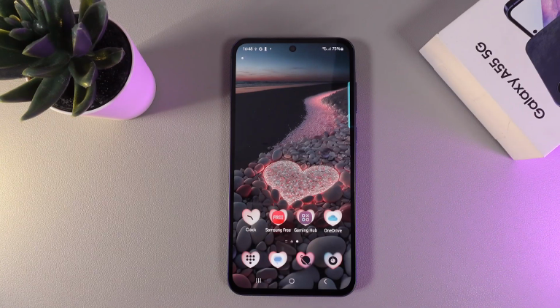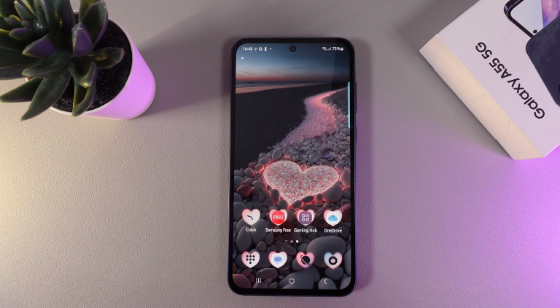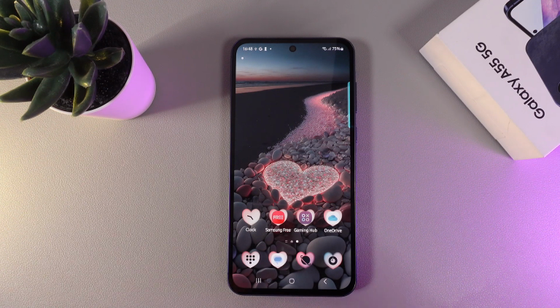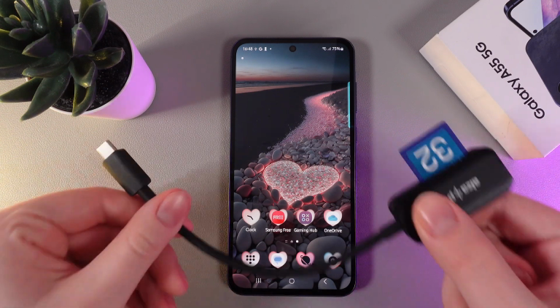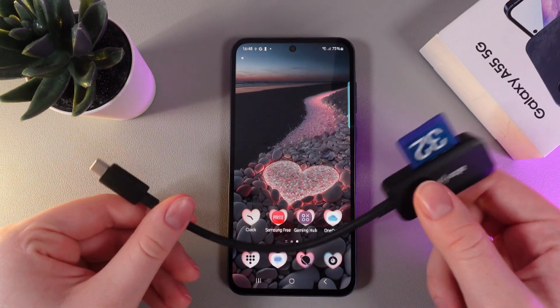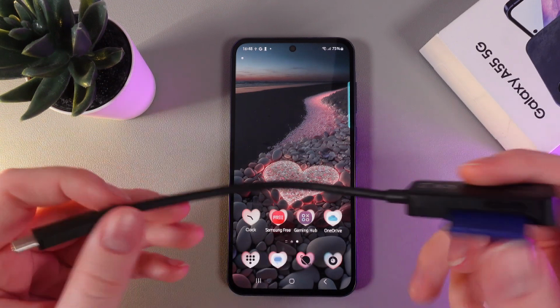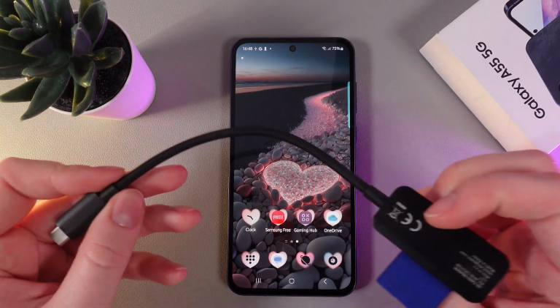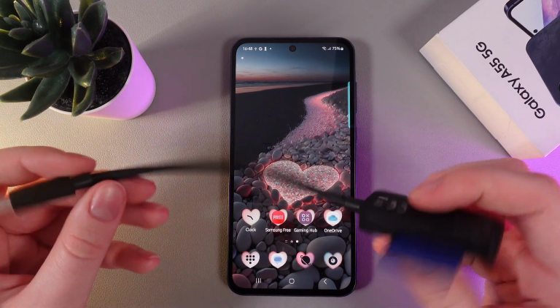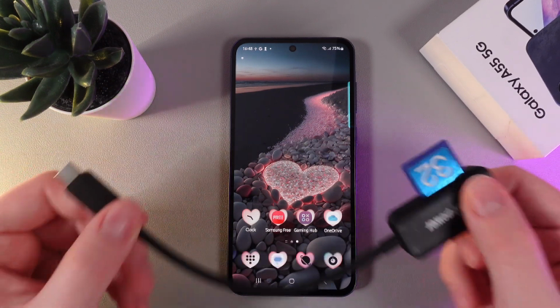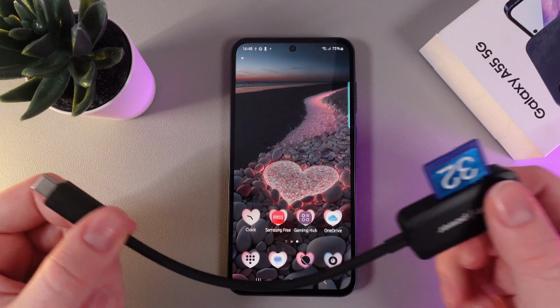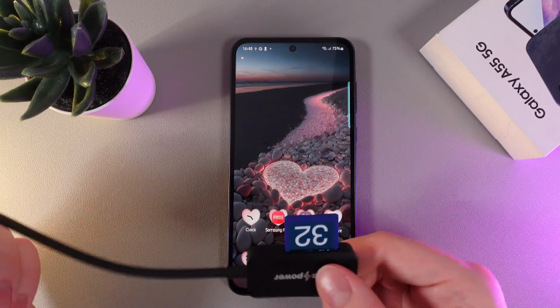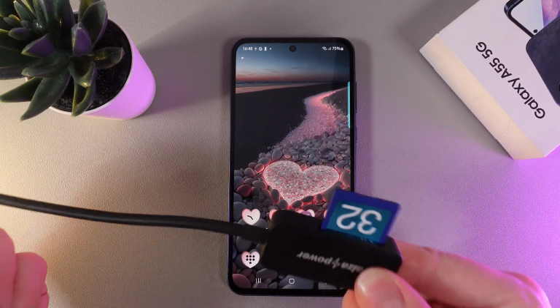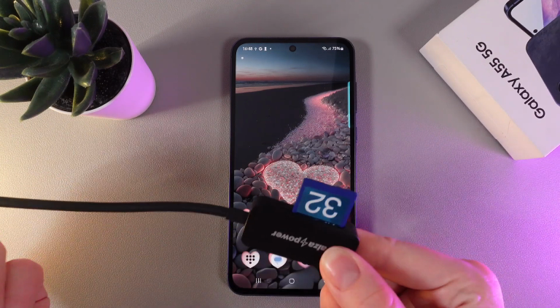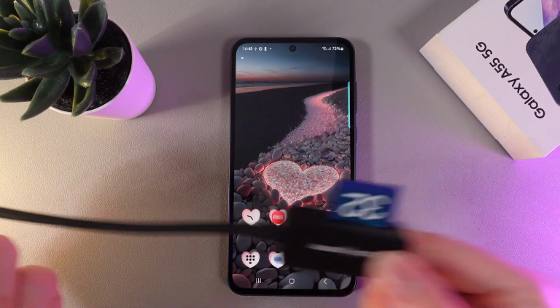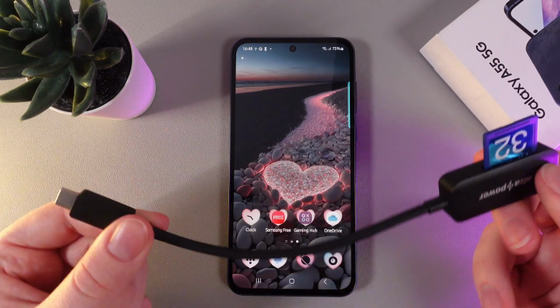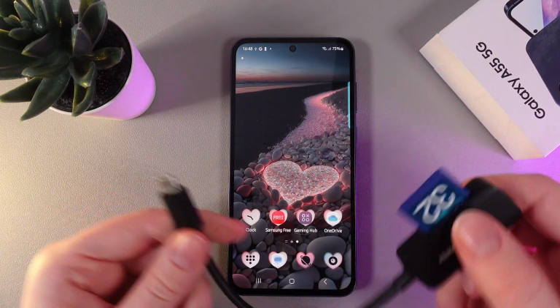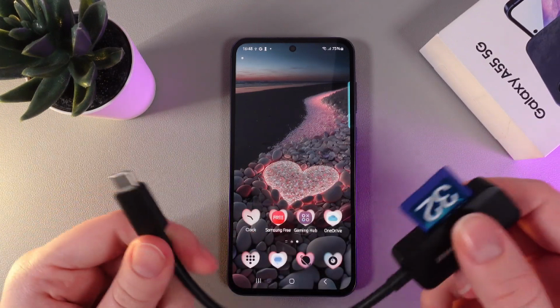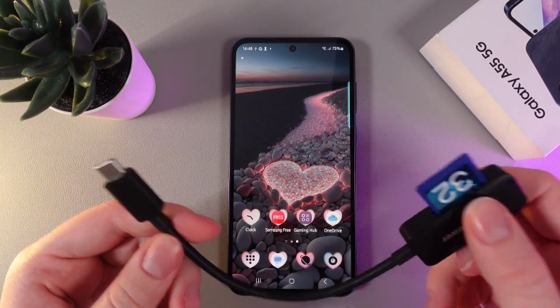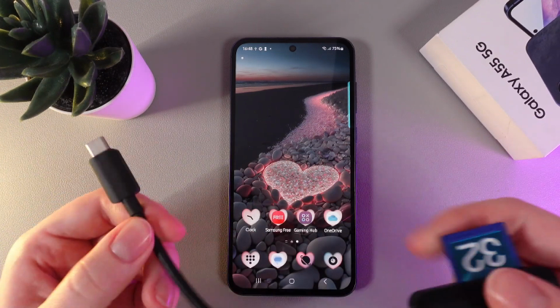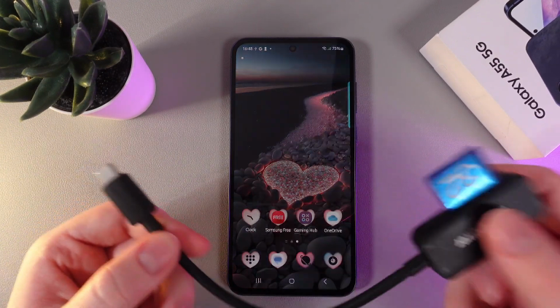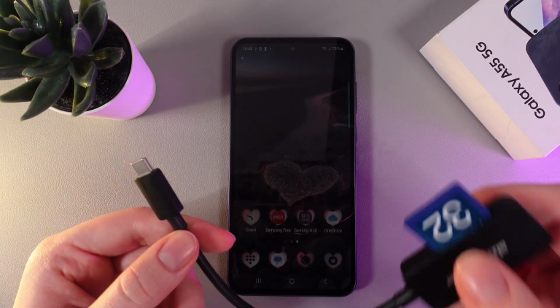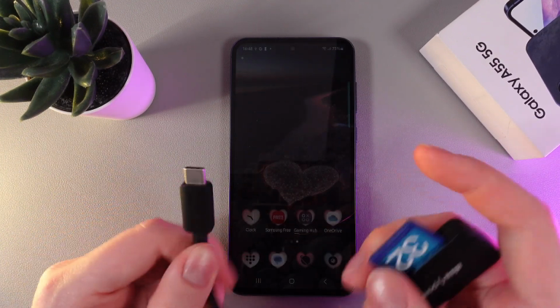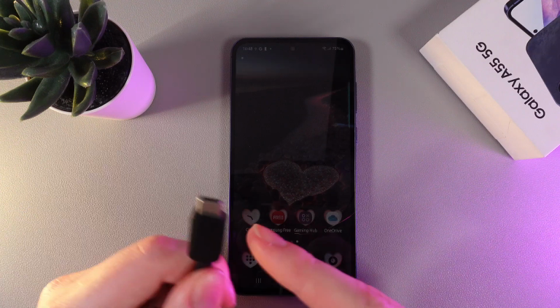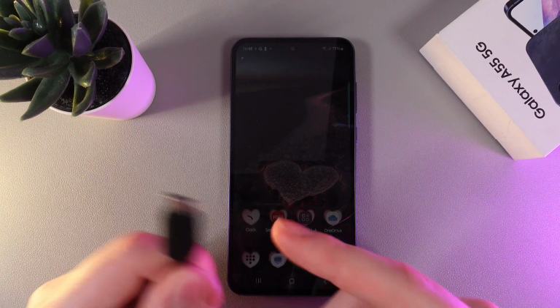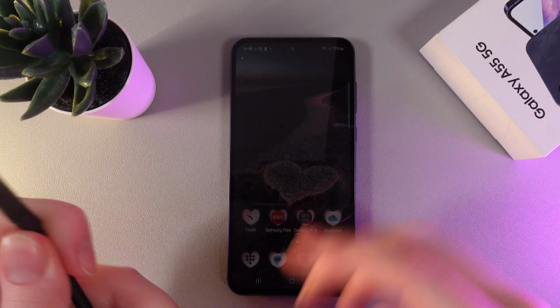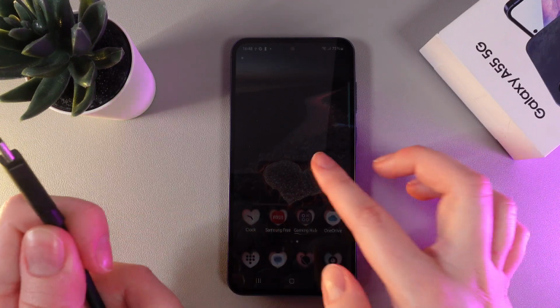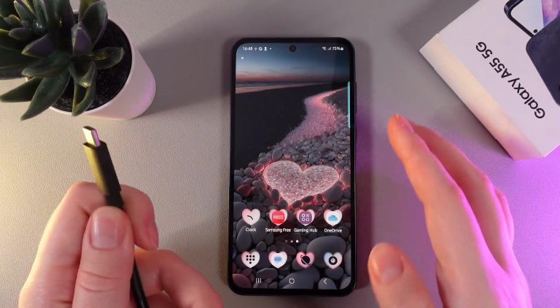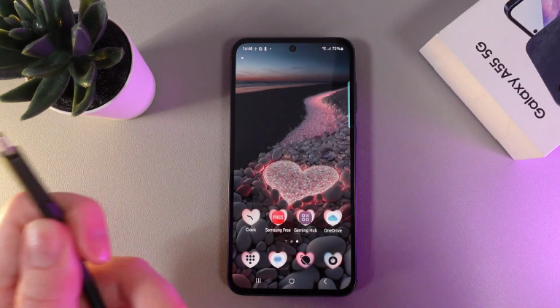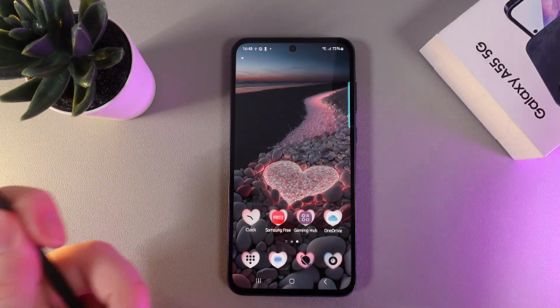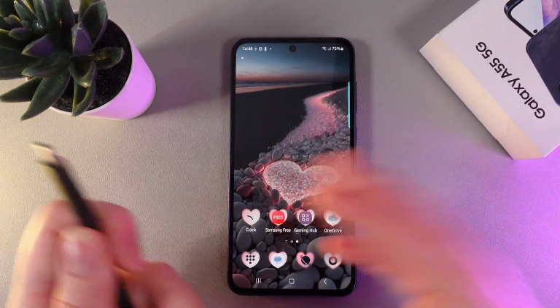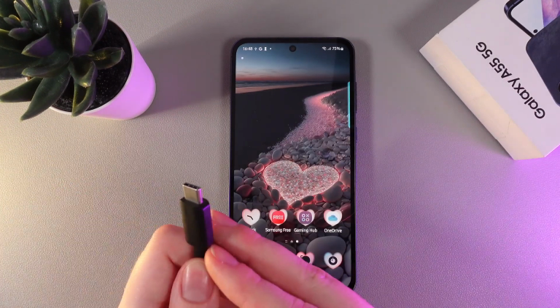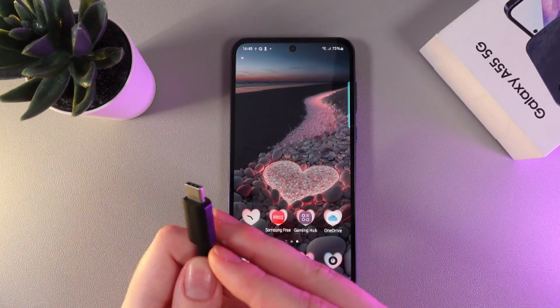As a first step we would need to take our USB. In my case this is a connector with an SD card in it. The main thing is that your USB or connector should be Type-C on one side, or it won't be able to connect to your phone.